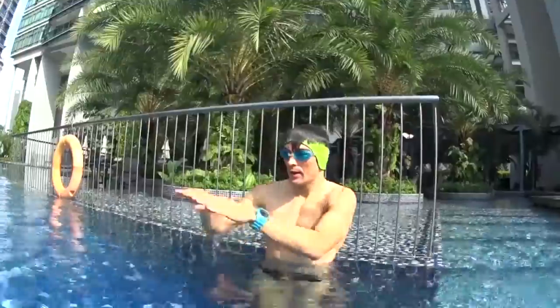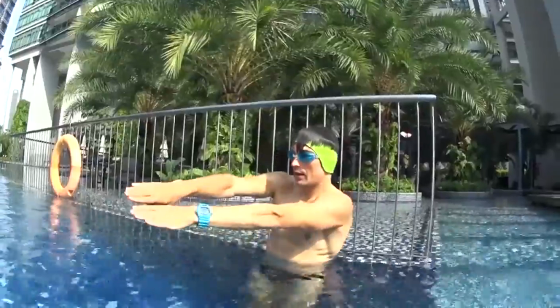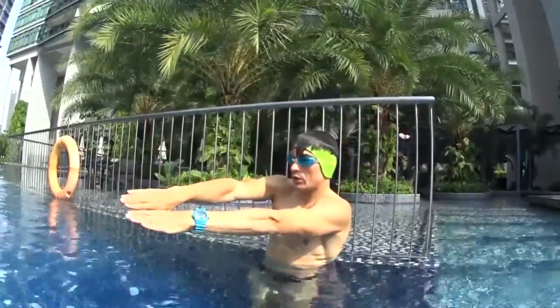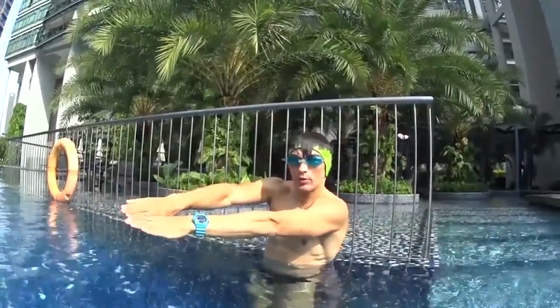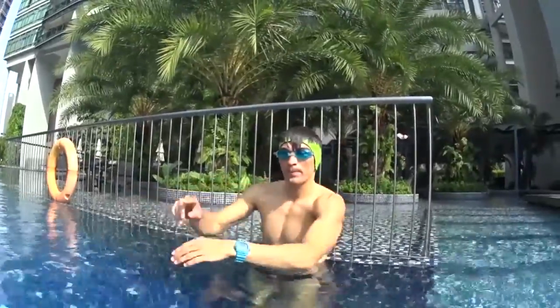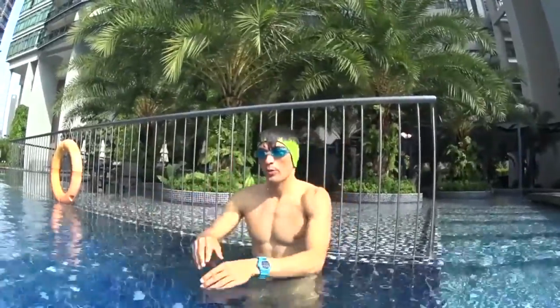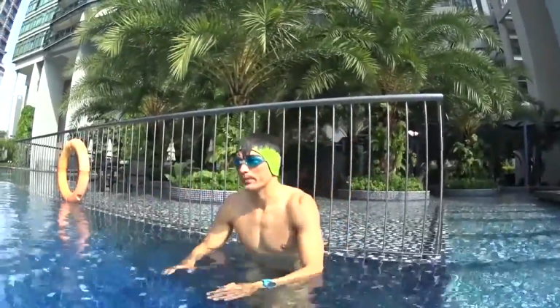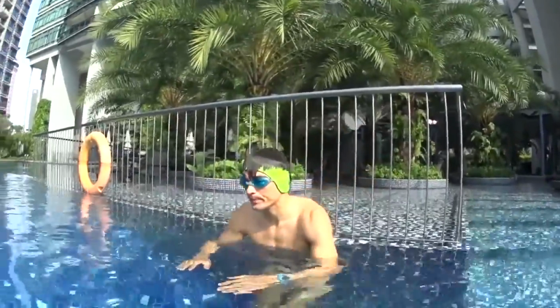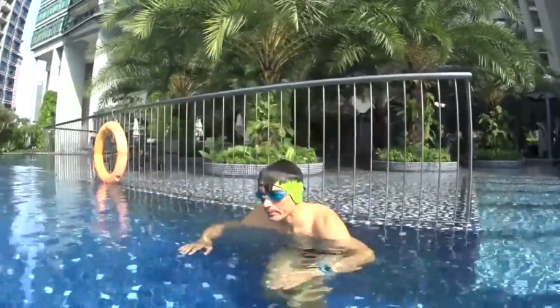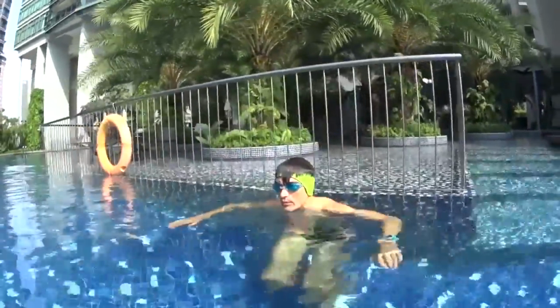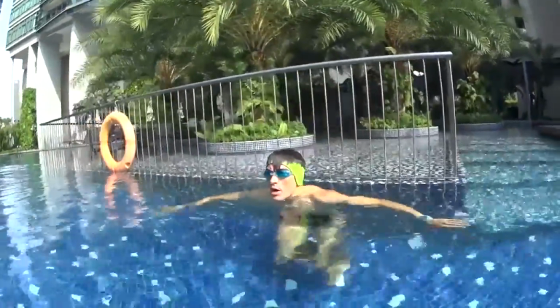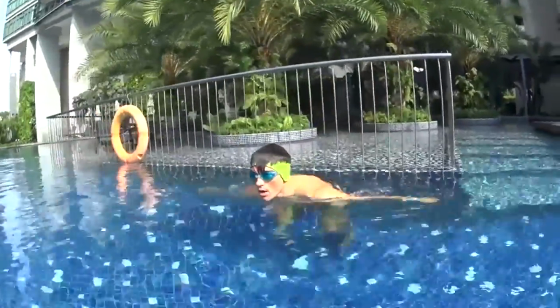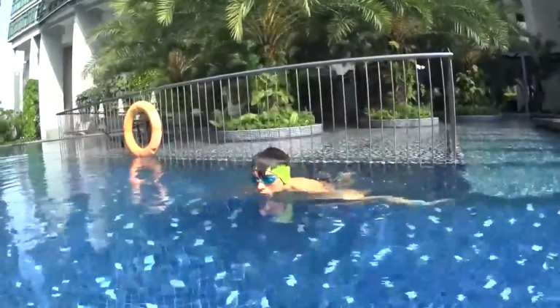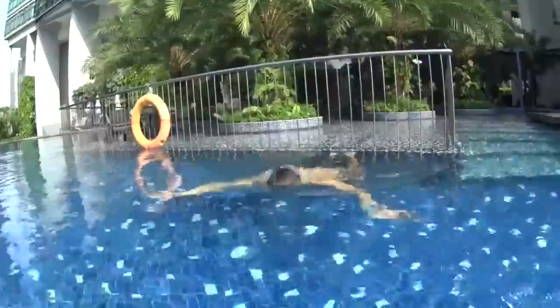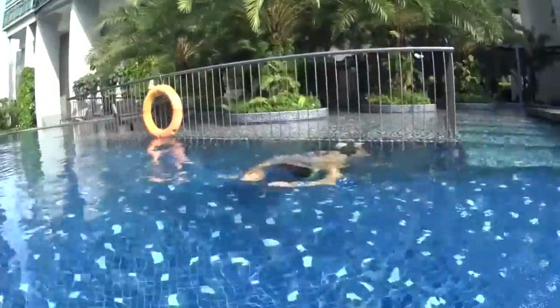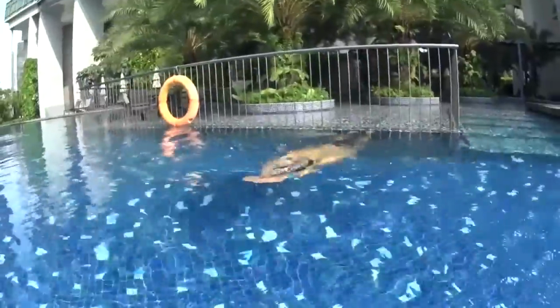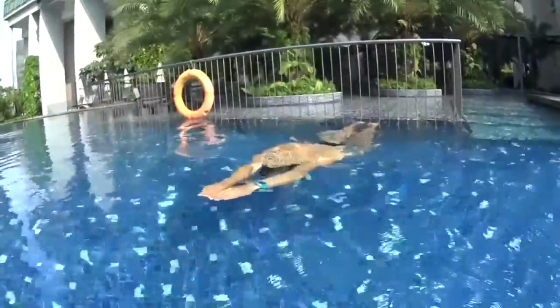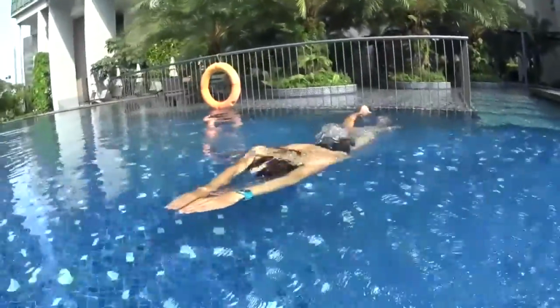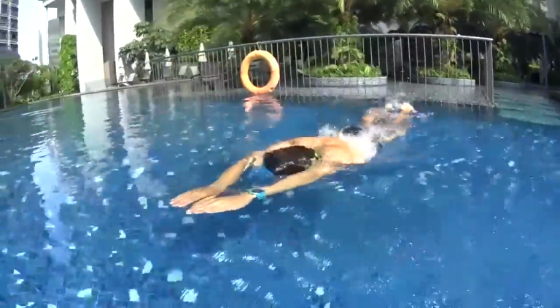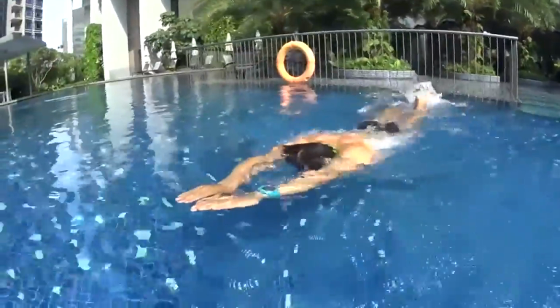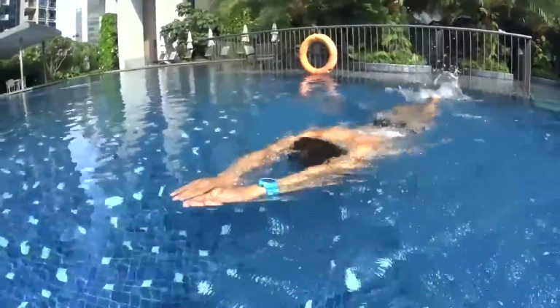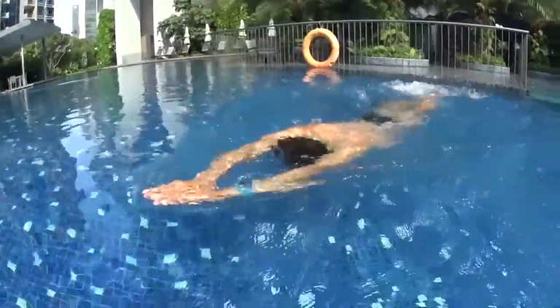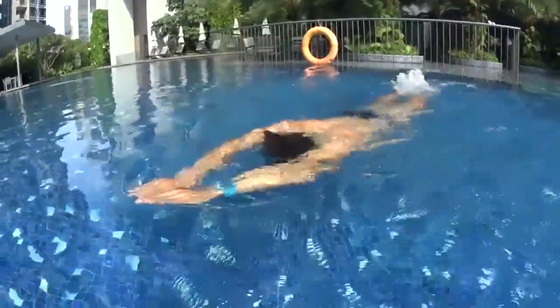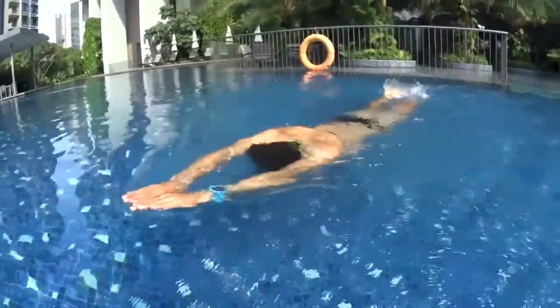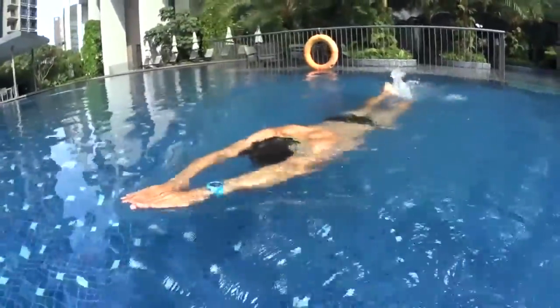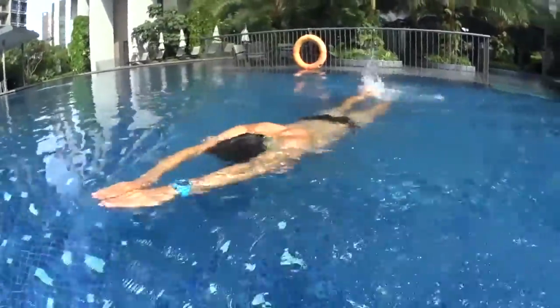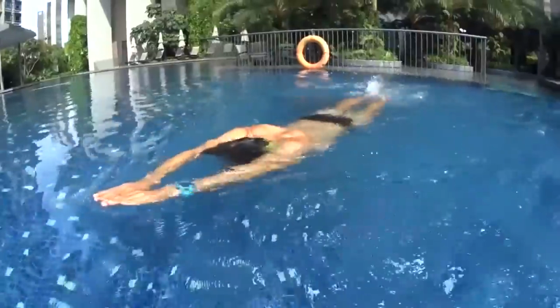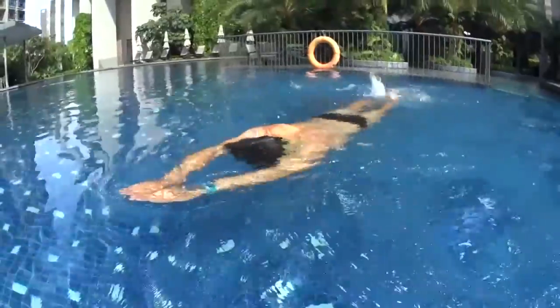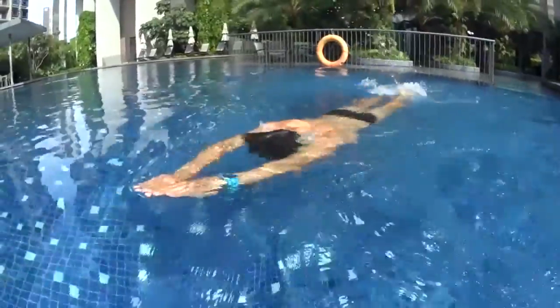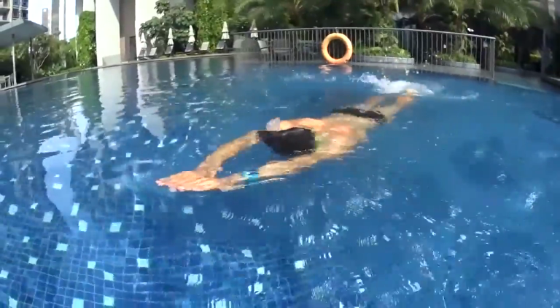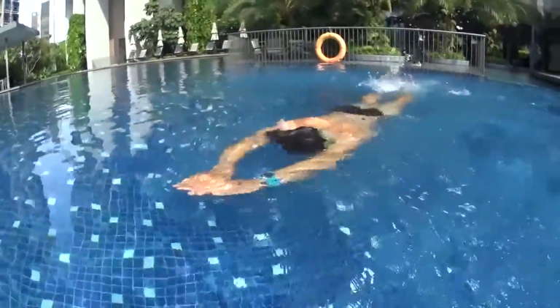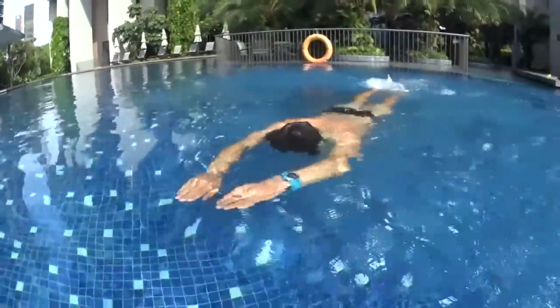The hands are stretched forward on the surface and don't move. One more time. Push on the wall to start. Glide and kick. And look at the hands — they stay on the top of the water. They're not going down, they're not going up. They just stretch forward.